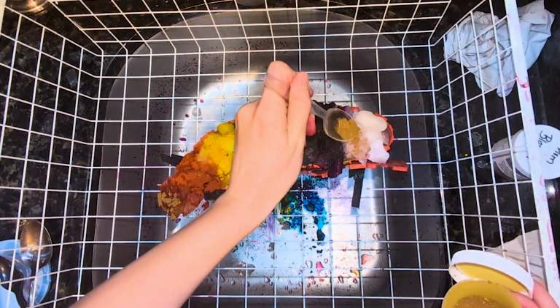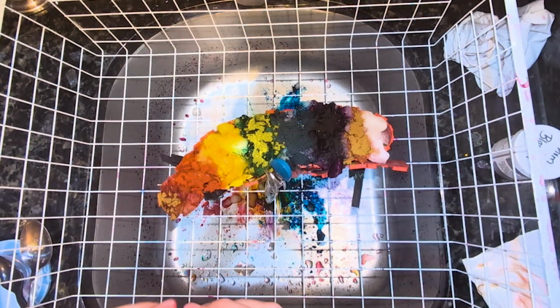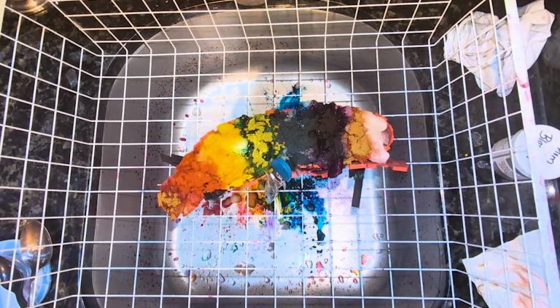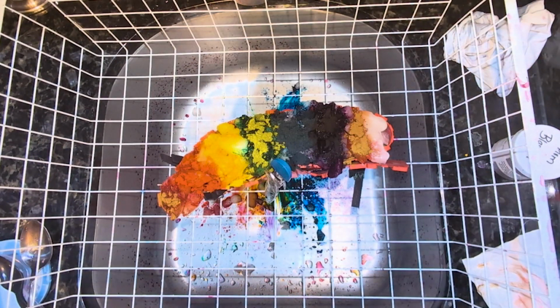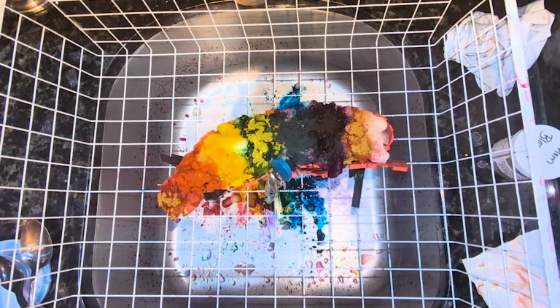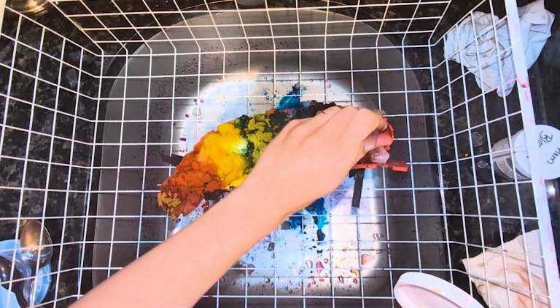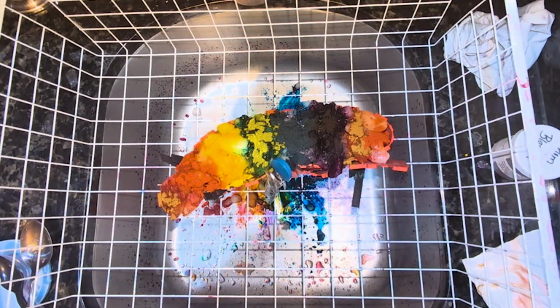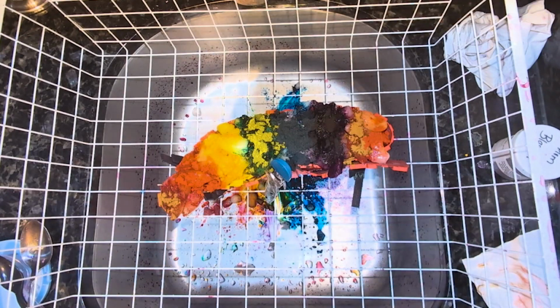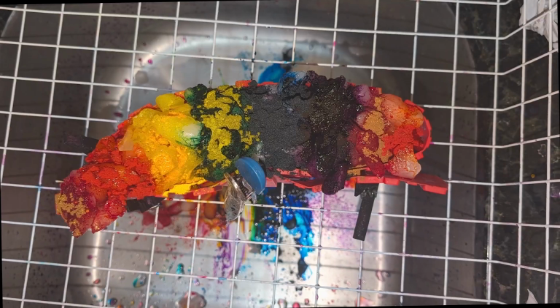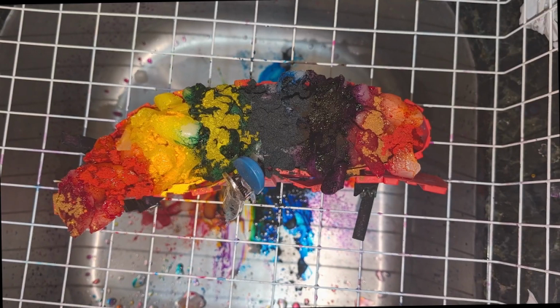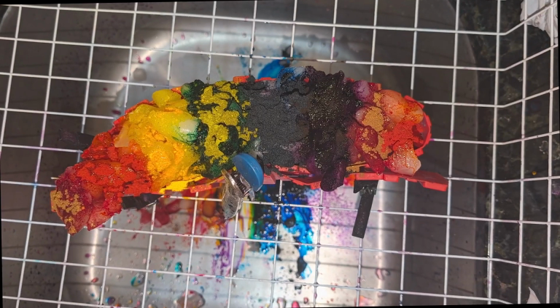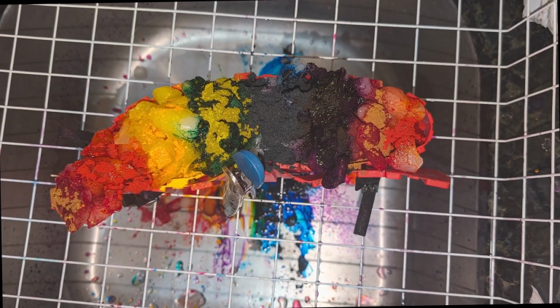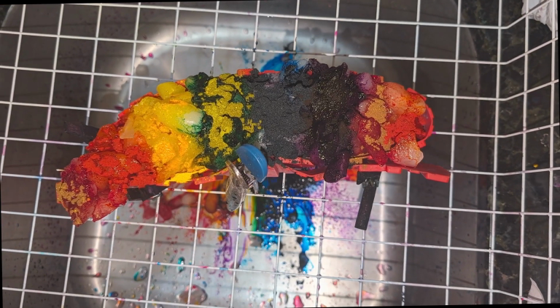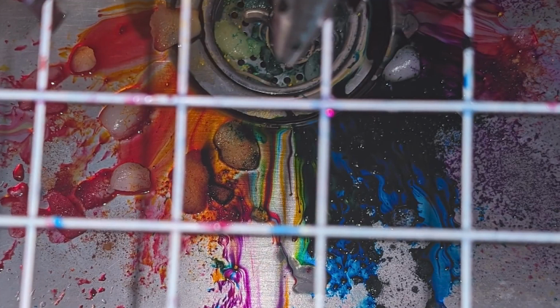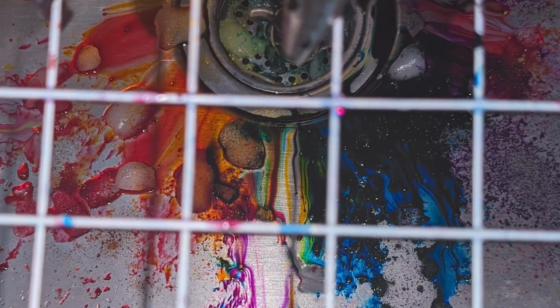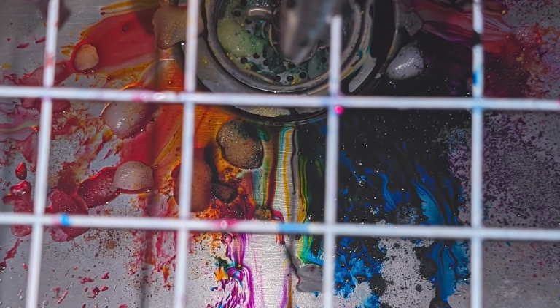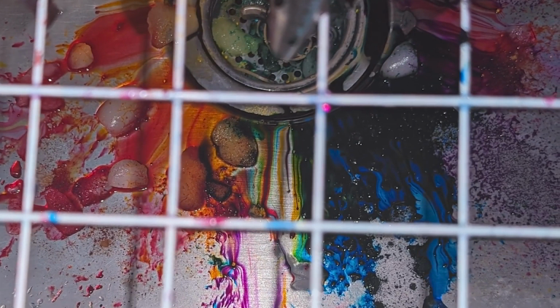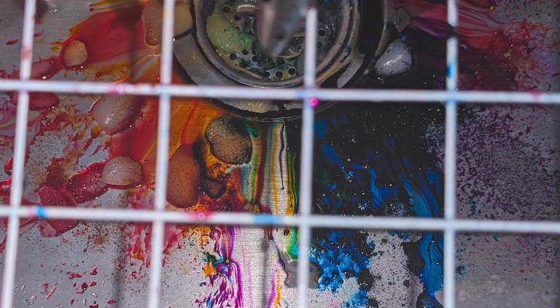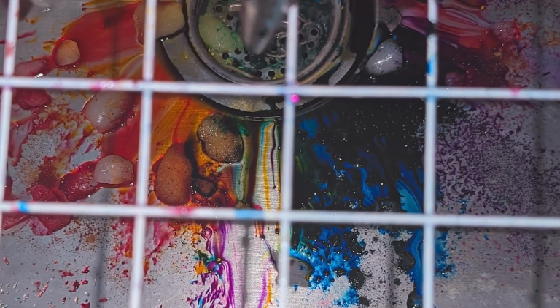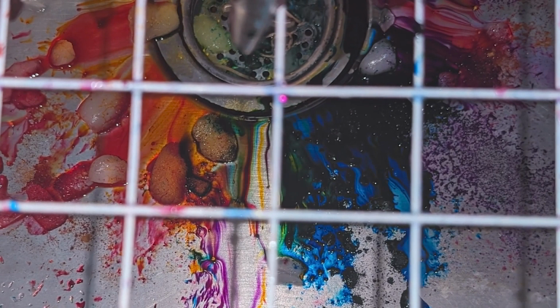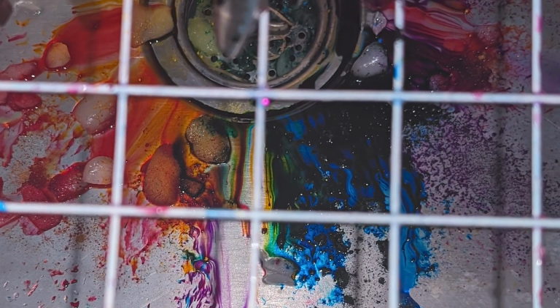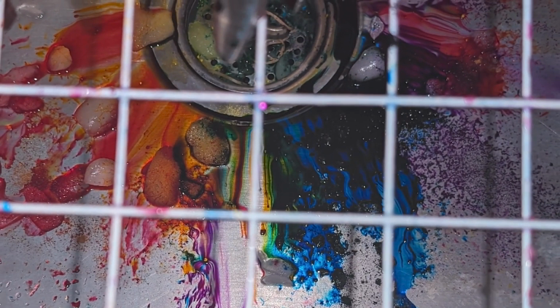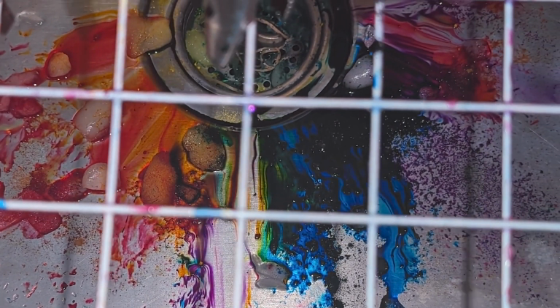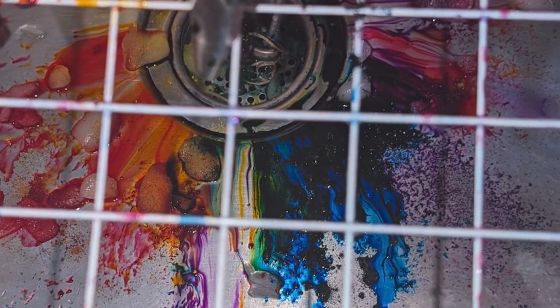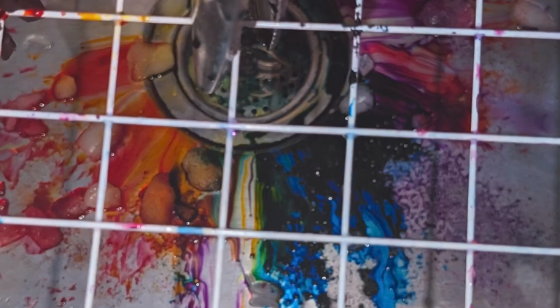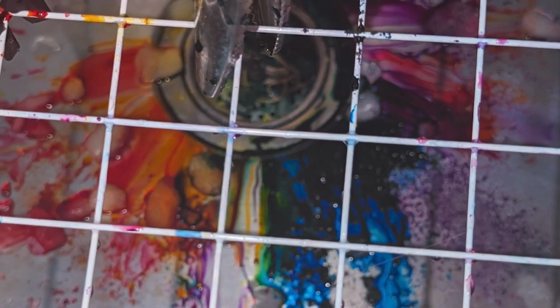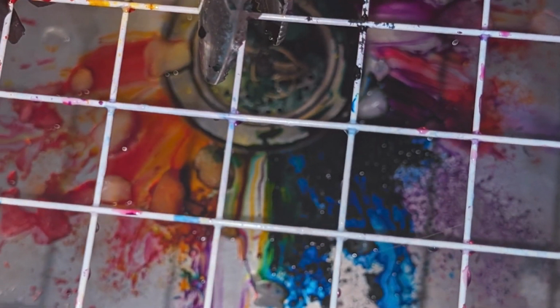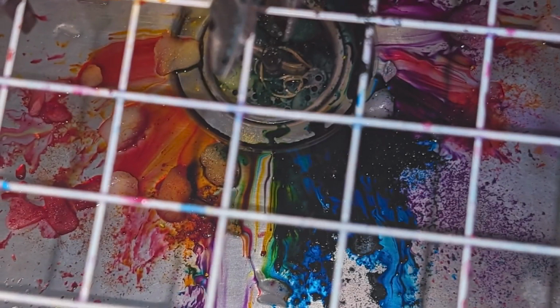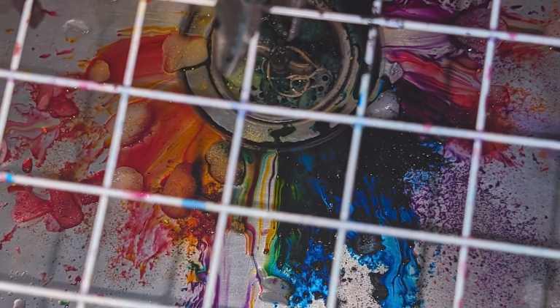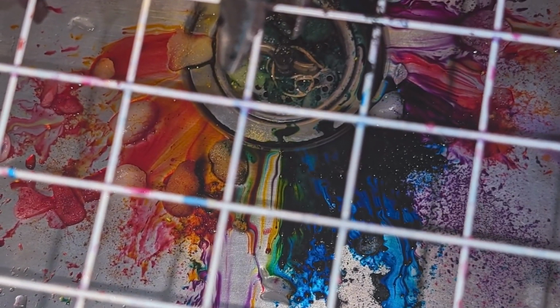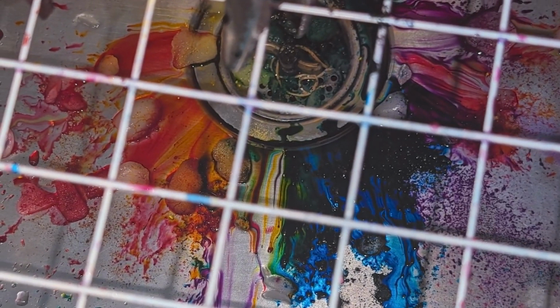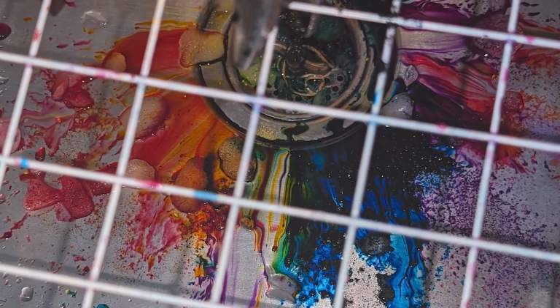Once all the dye is placed, all we can do is wait. I really love watching the color melt in the sink below, especially on rainbow dyes. If I could capture that on a shirt, I would. I've tried — it just hasn't happened. So if you have any tips on that, let me know.